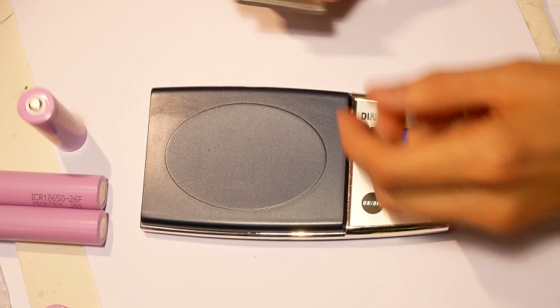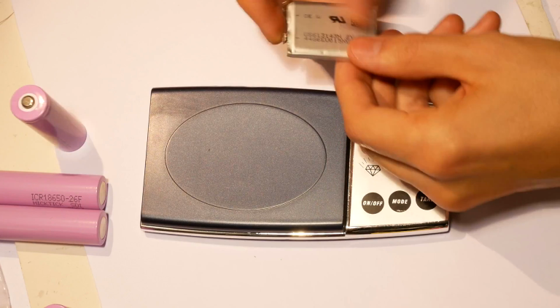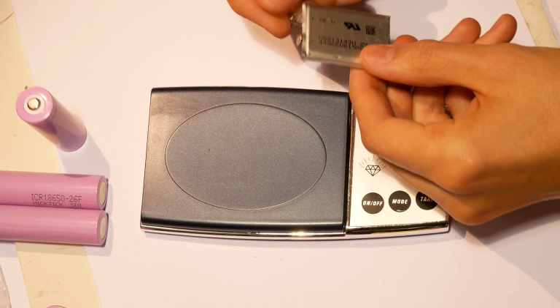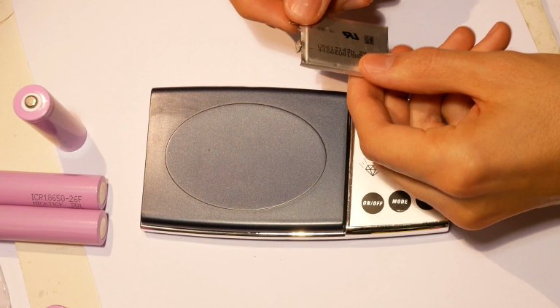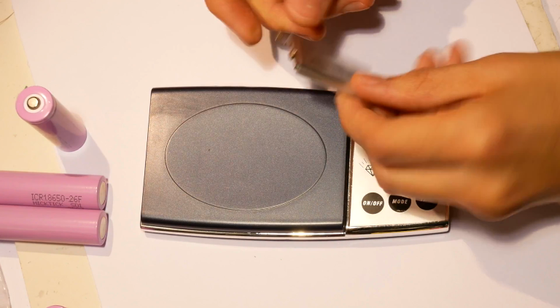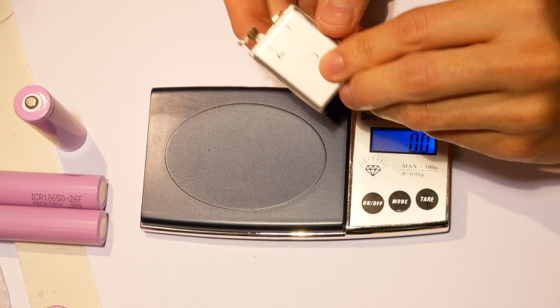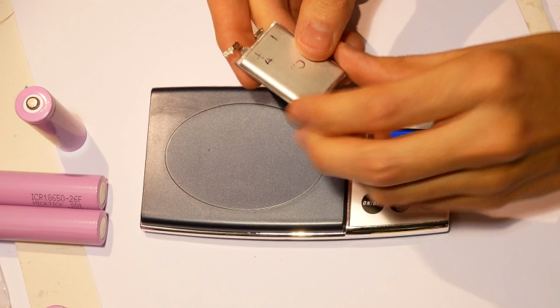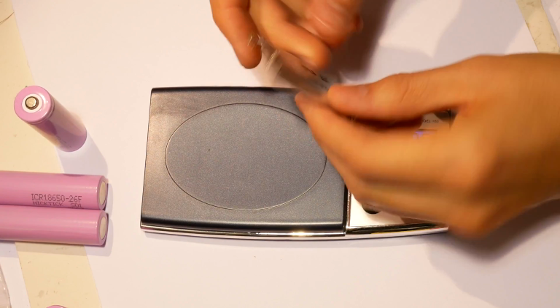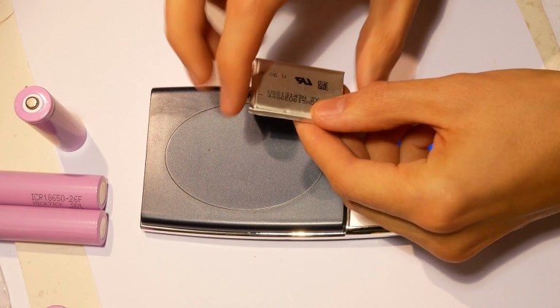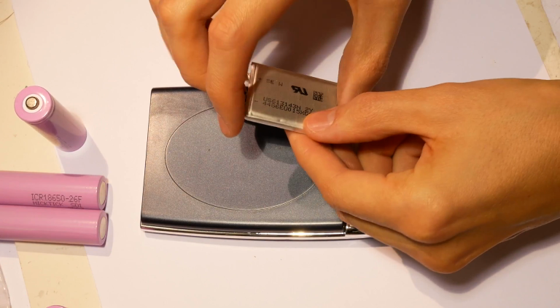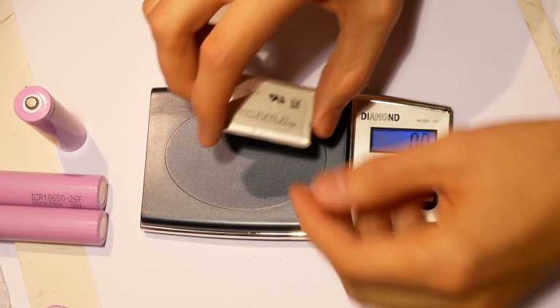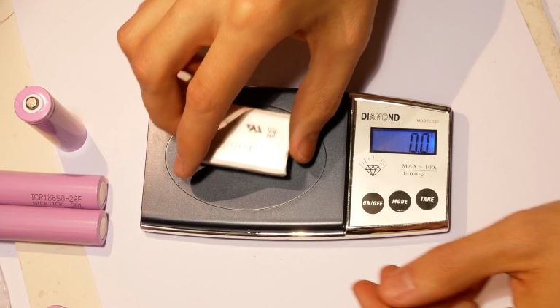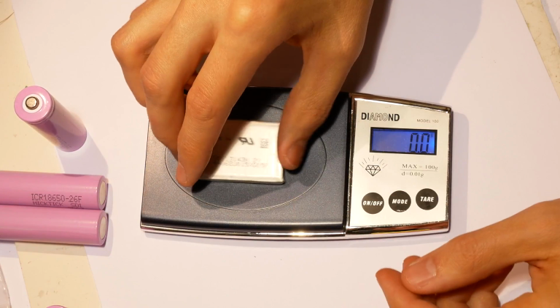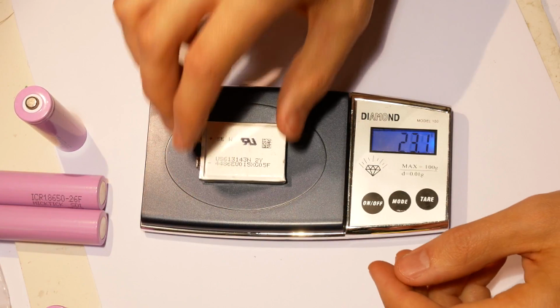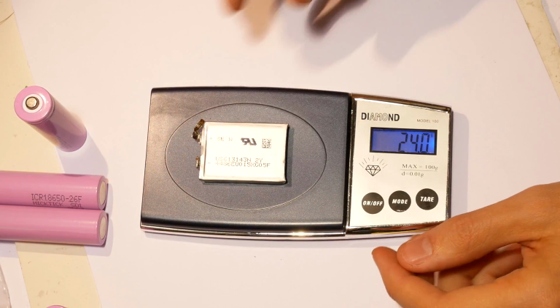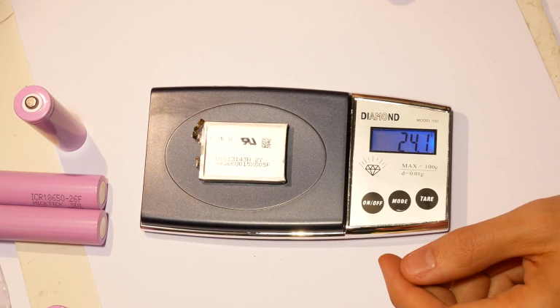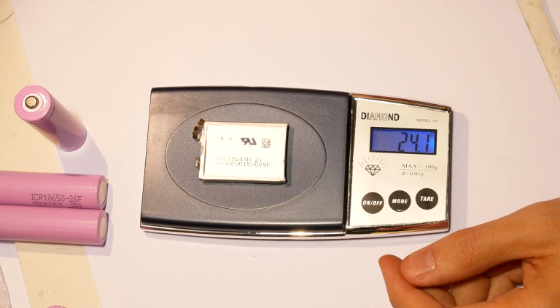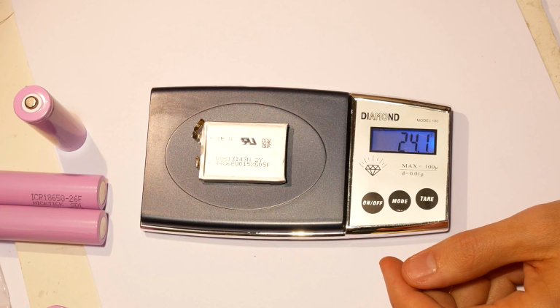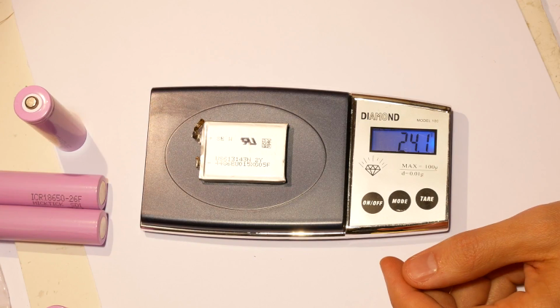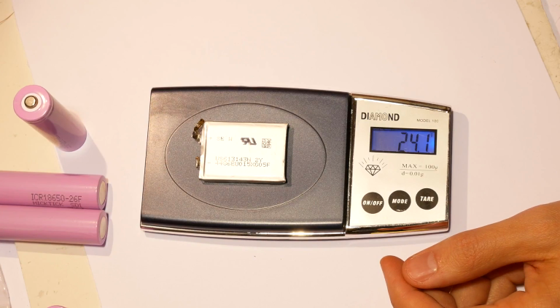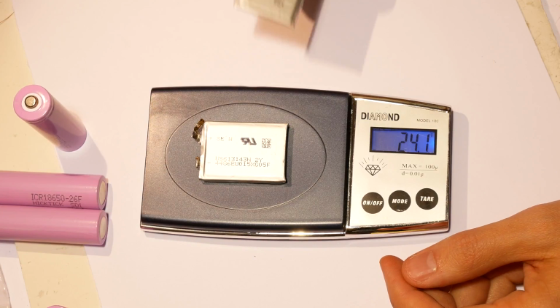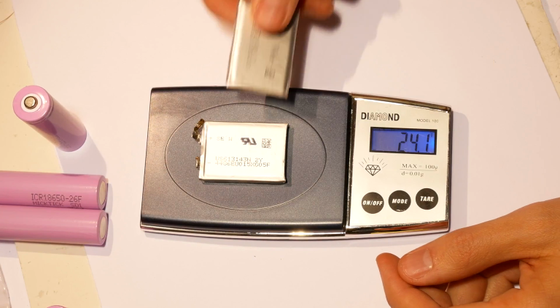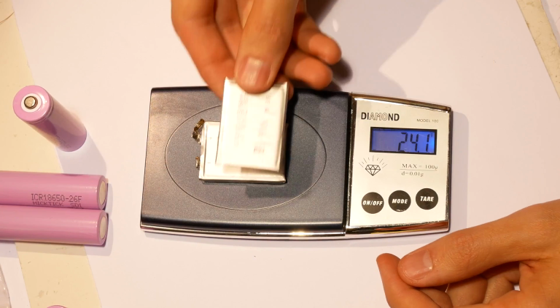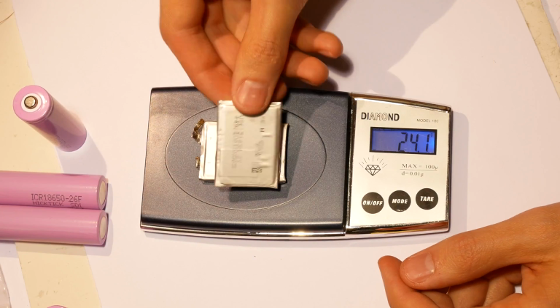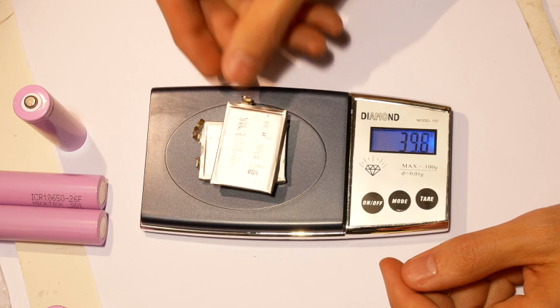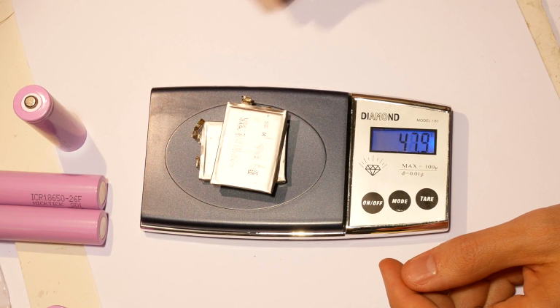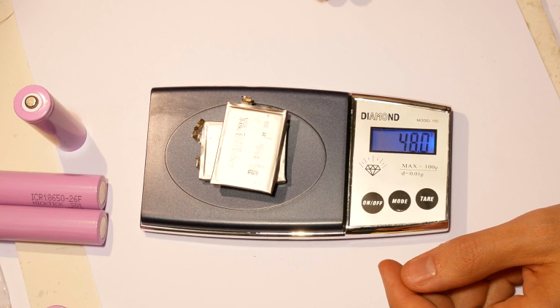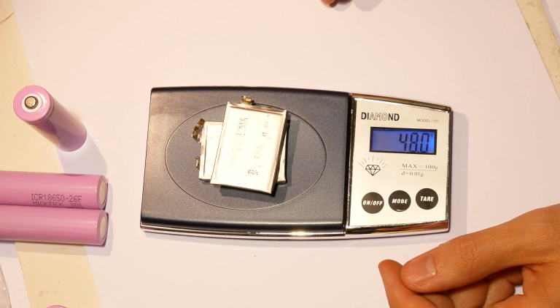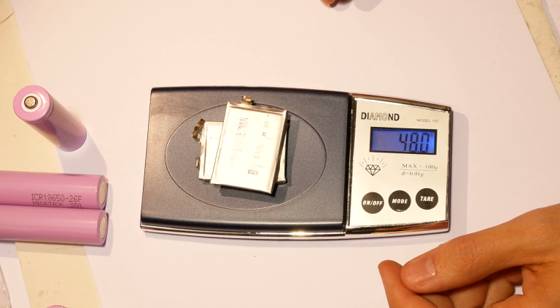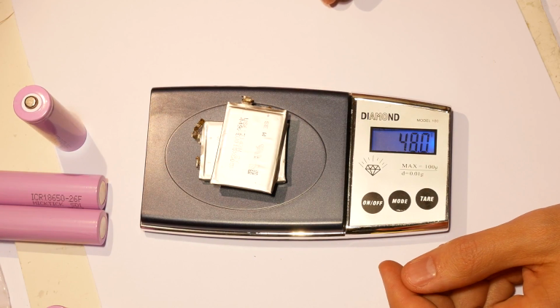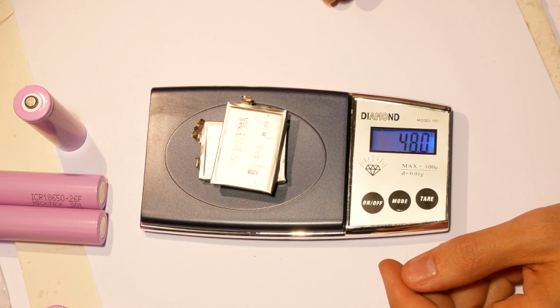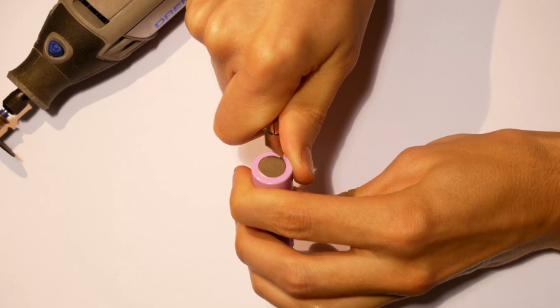Finally we have a 1.9 amp hour lithium polymer cell taken from a Canon battery. It weighs 24 grams and goes in line with the one from Hobie King regarding energy density.